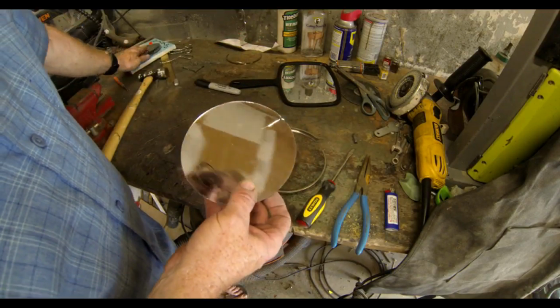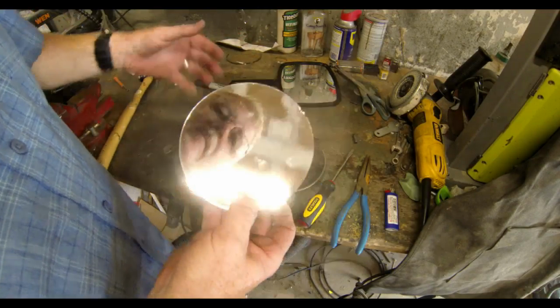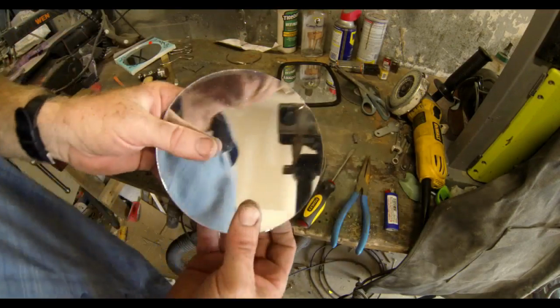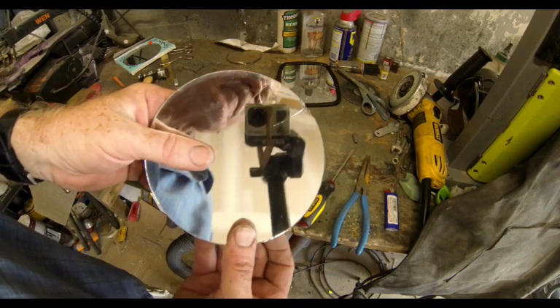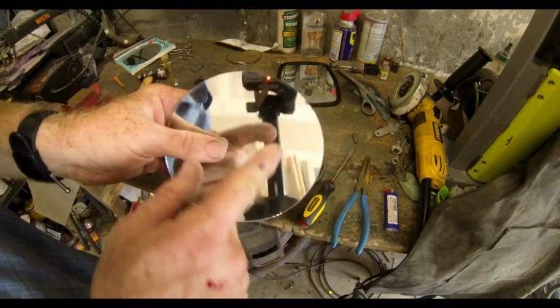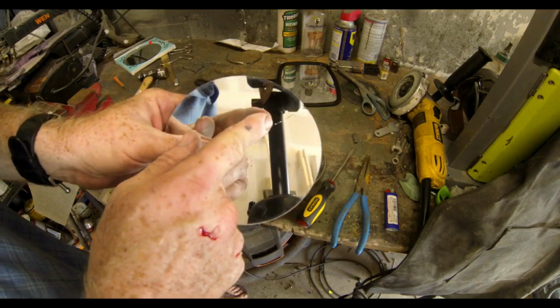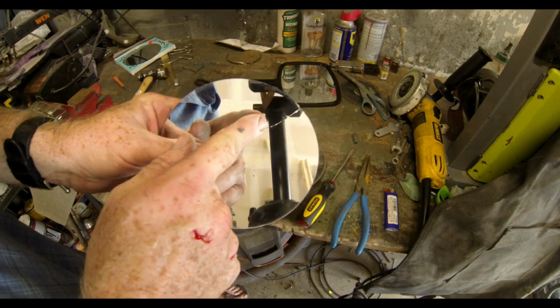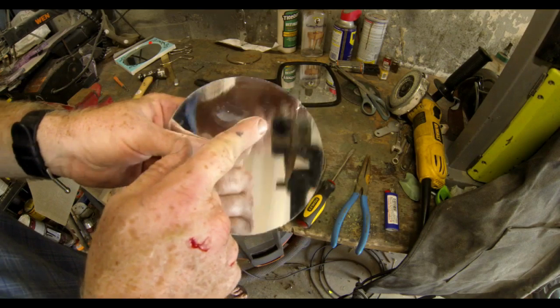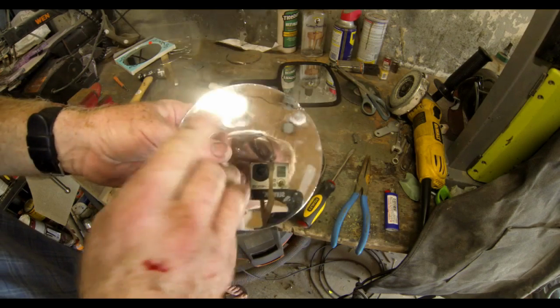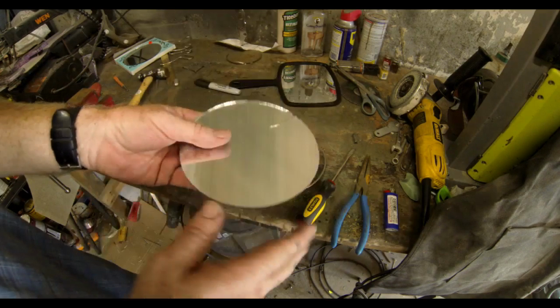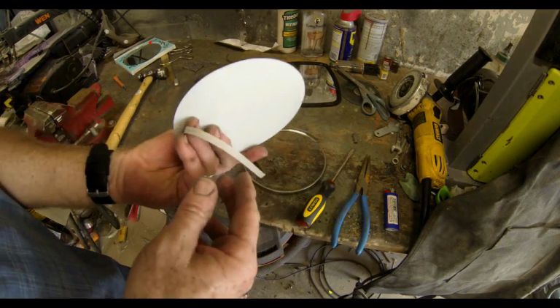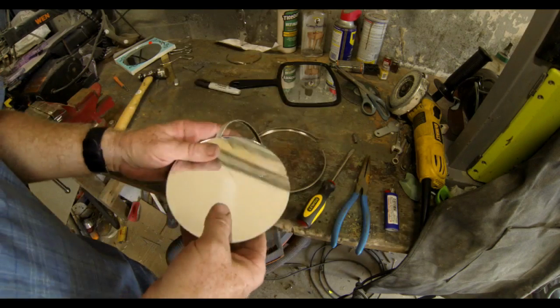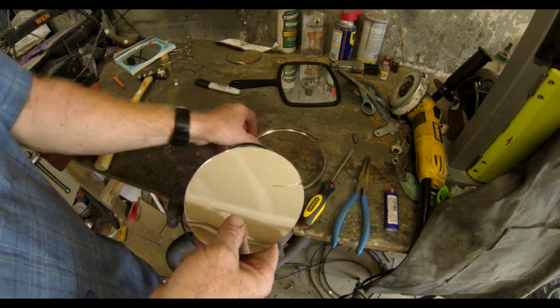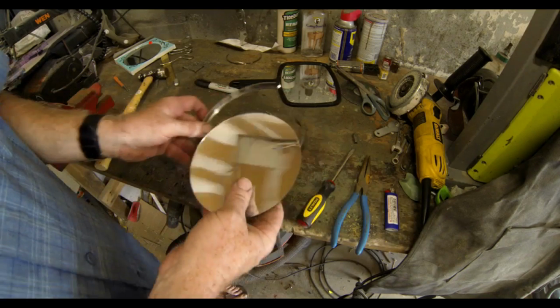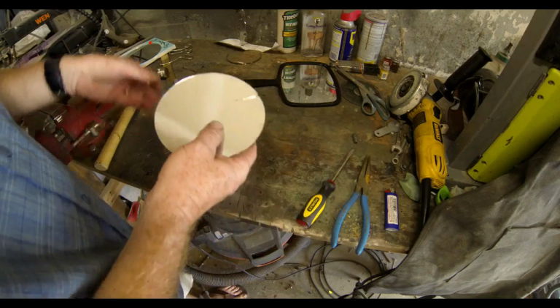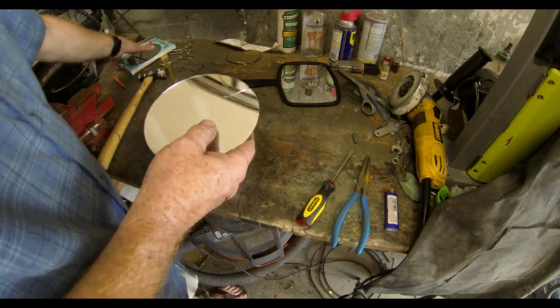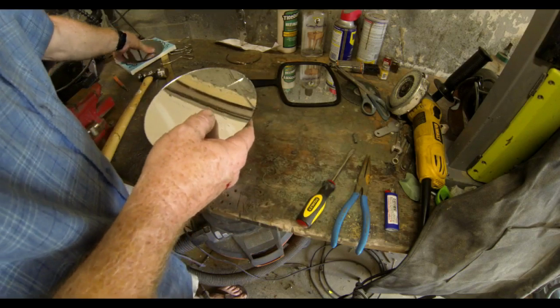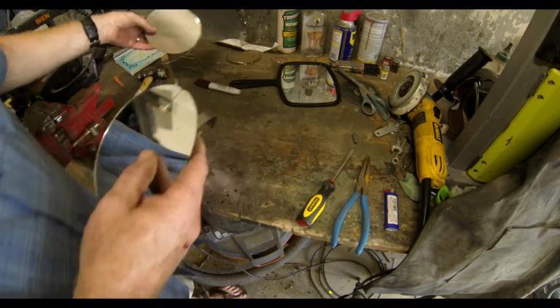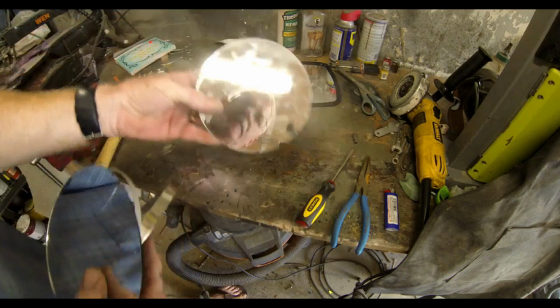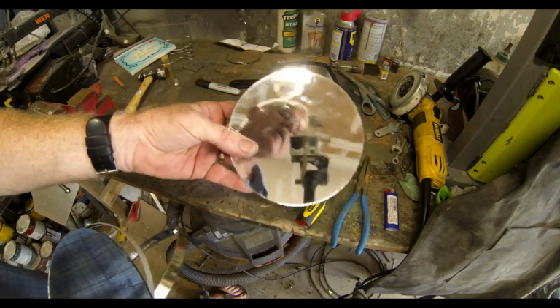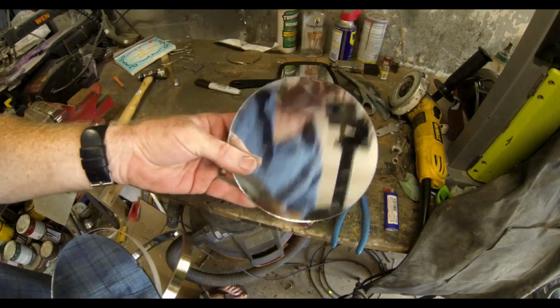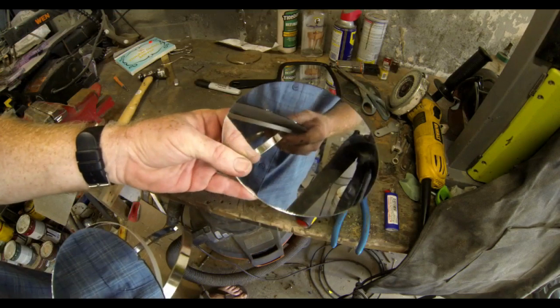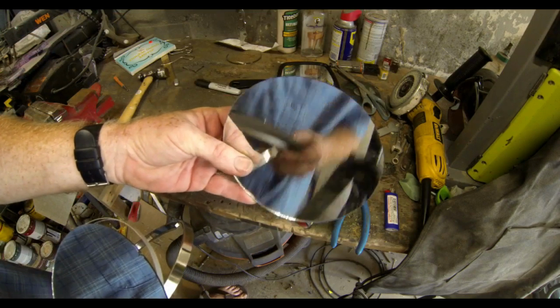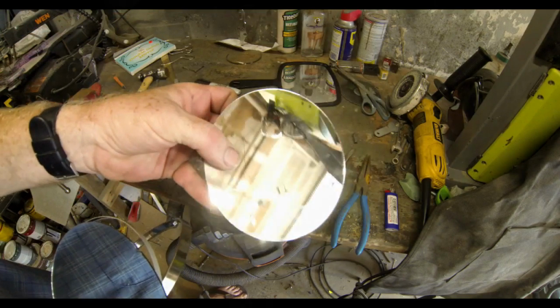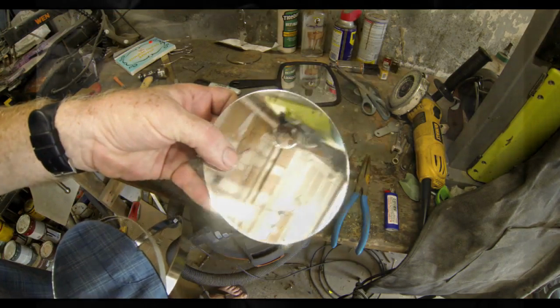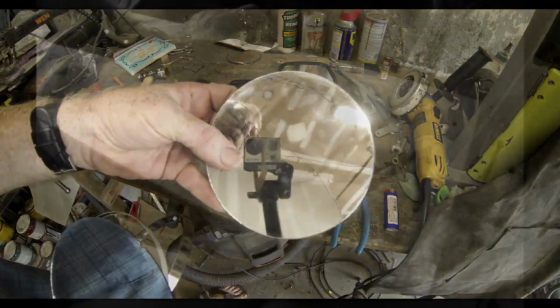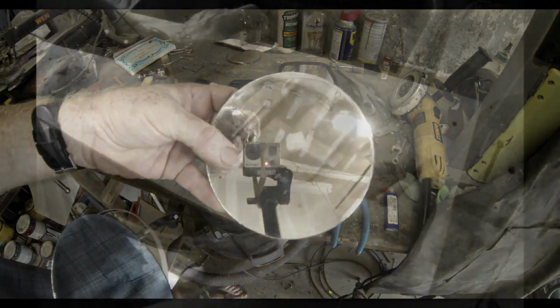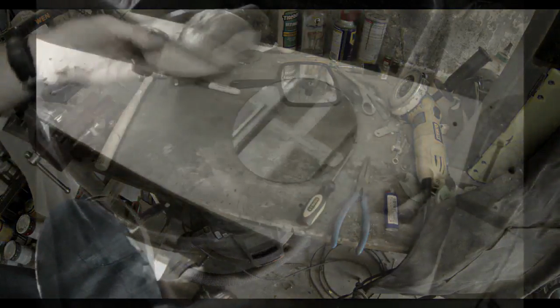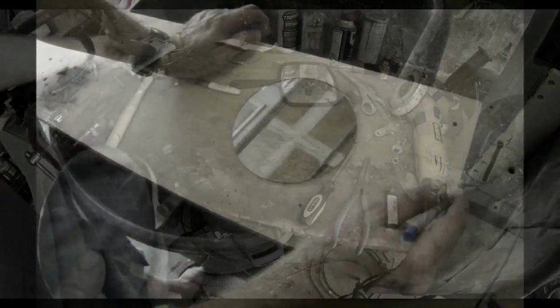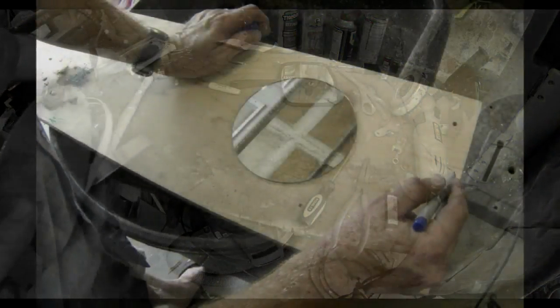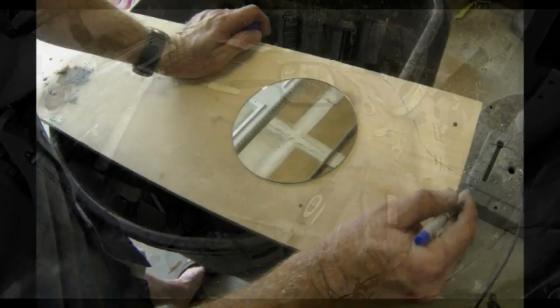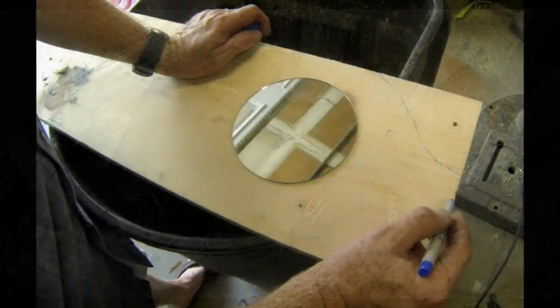I did not do the best job. In fact, I cracked one of the two mirrors. I'm just hoping I don't end up with seven years bad luck. The back mirror was absolutely perfect, so that's the one I'm going to use for this project.